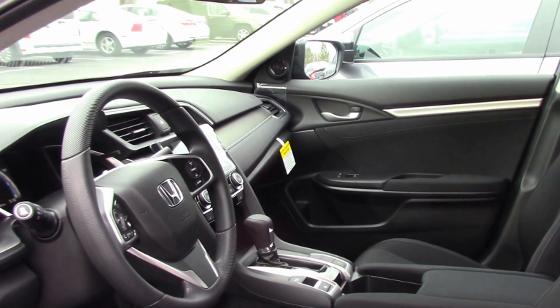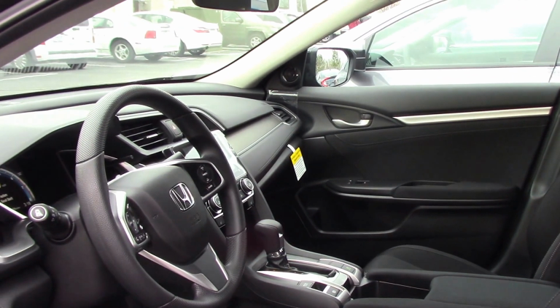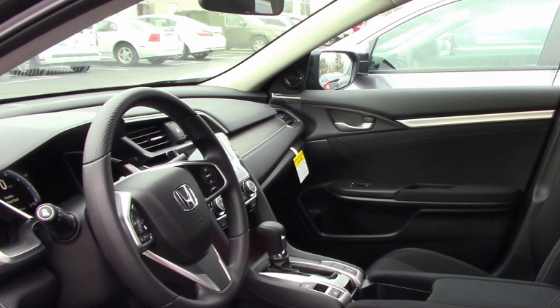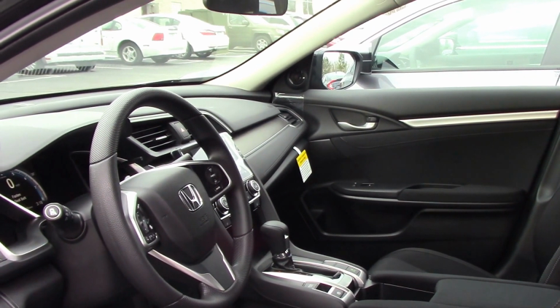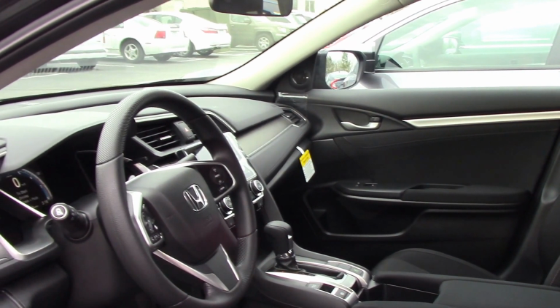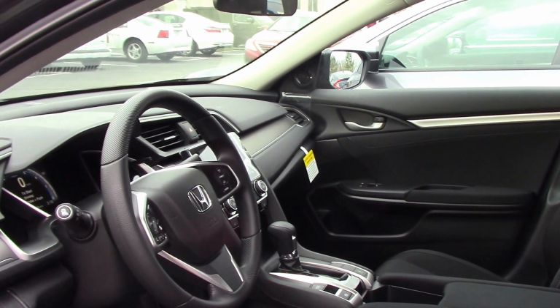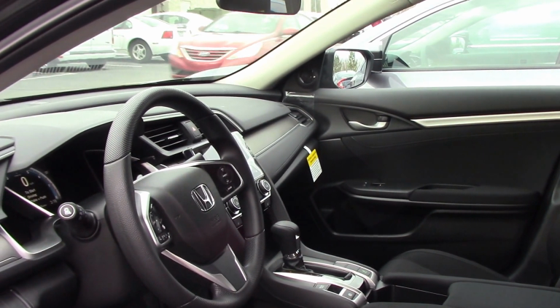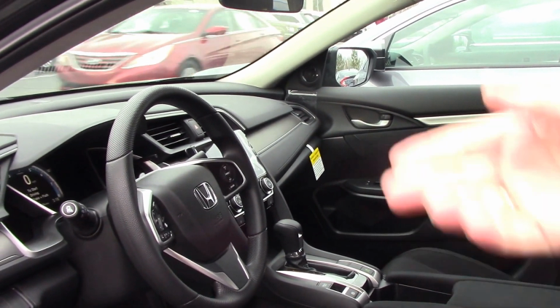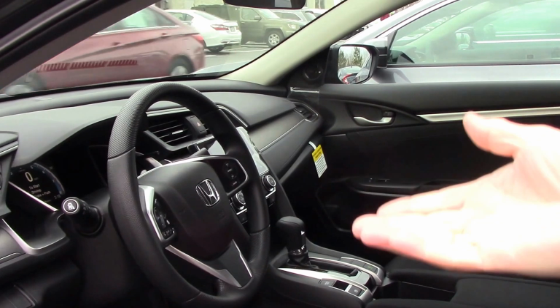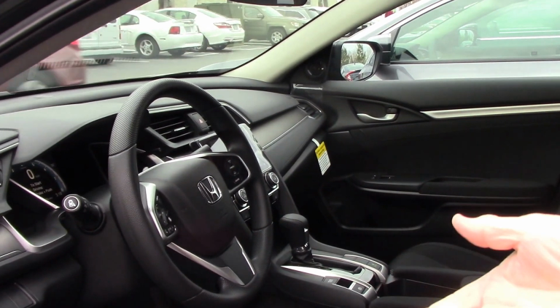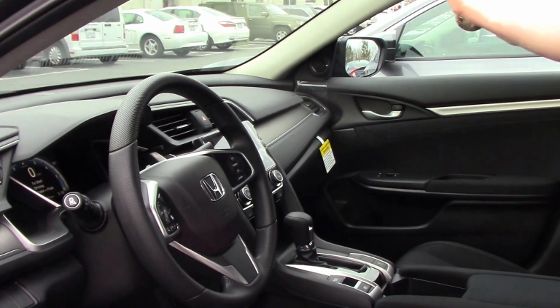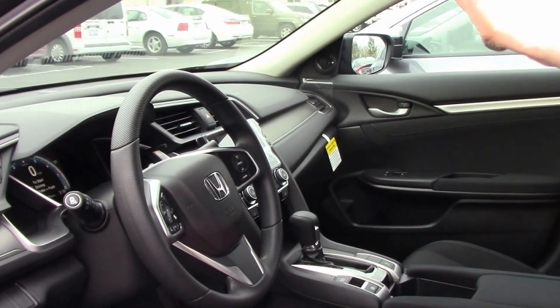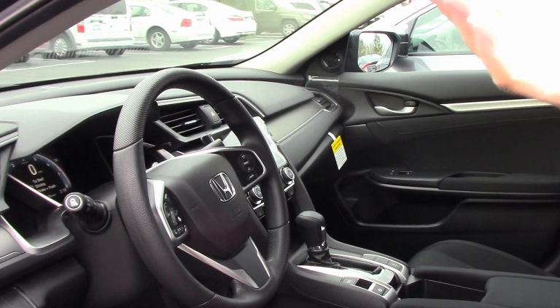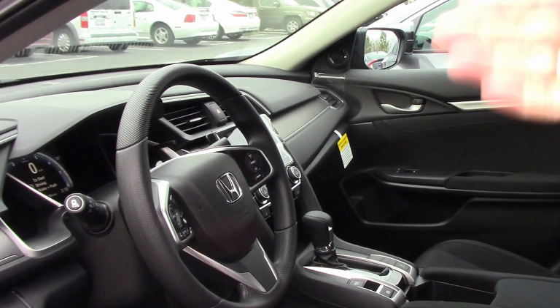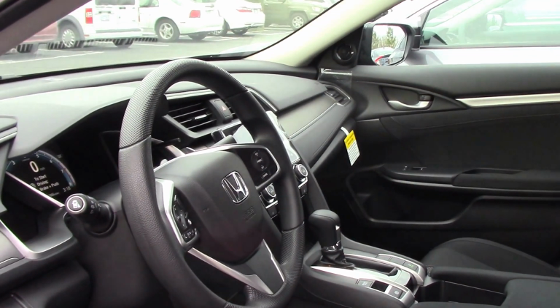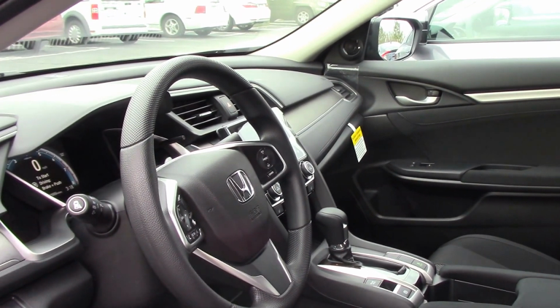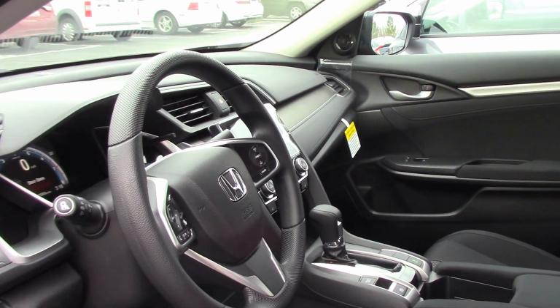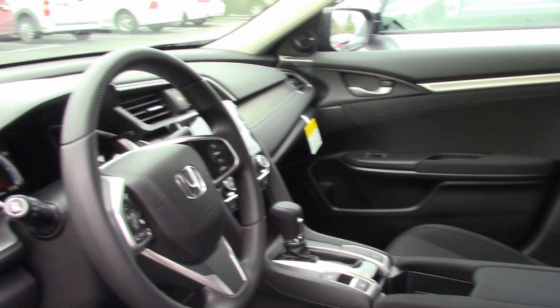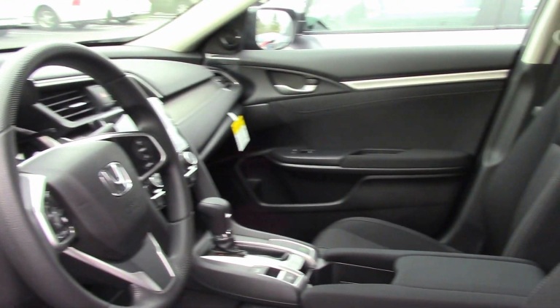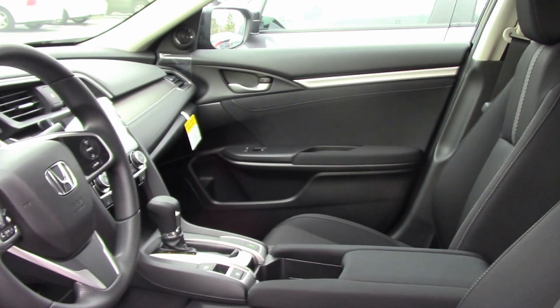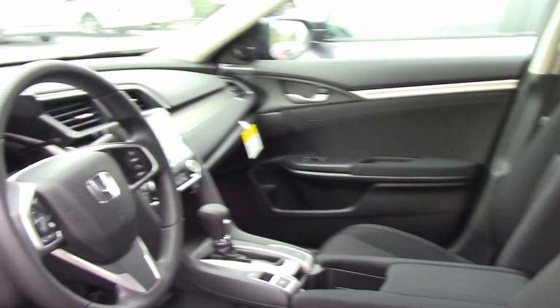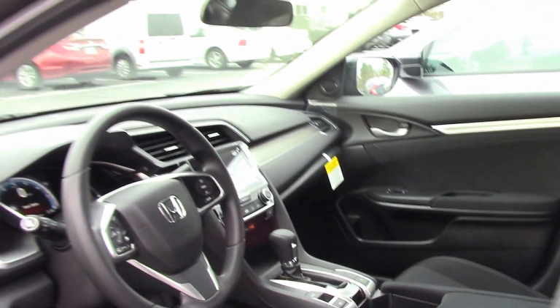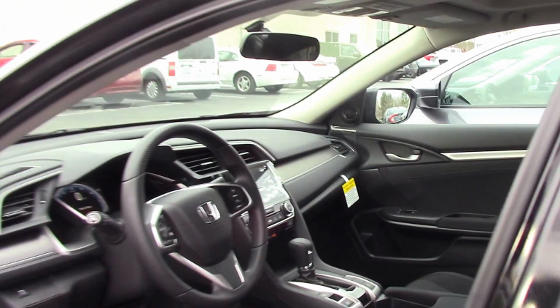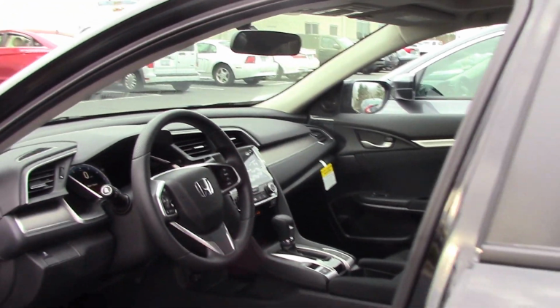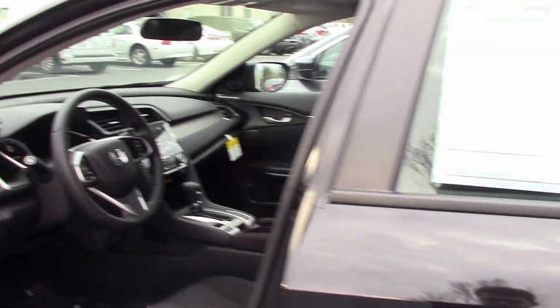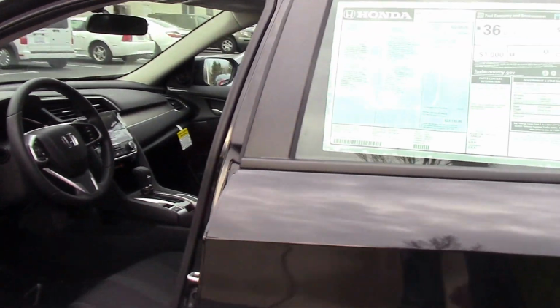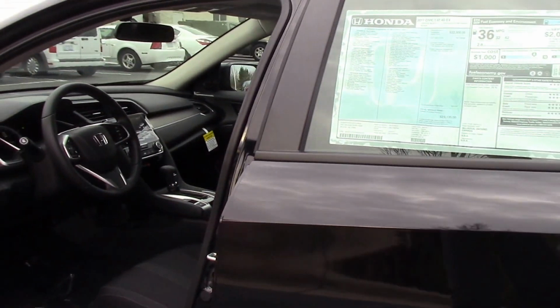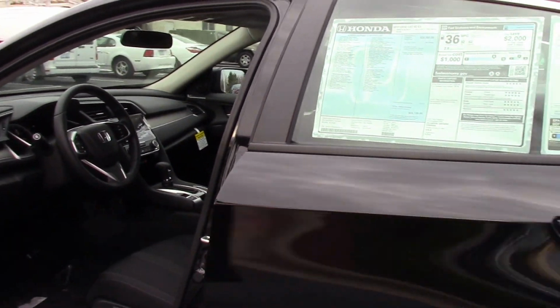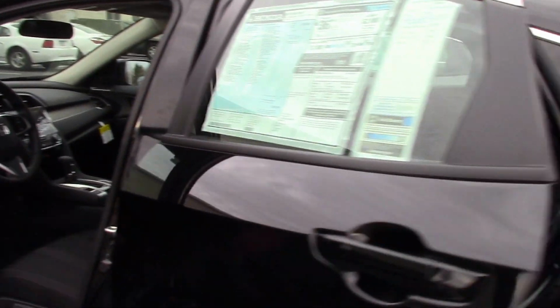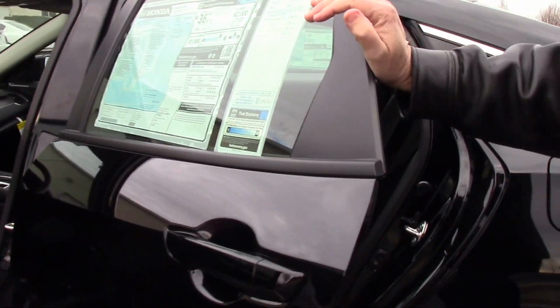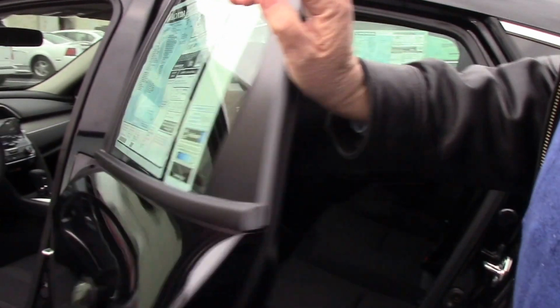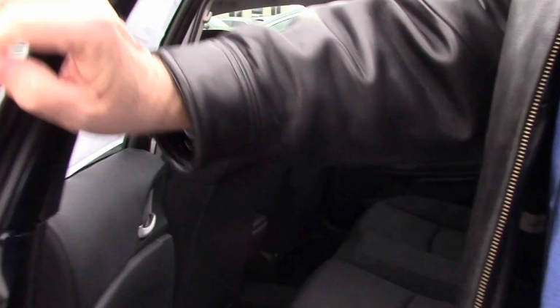It also has a camera on the right-hand side, so when you turn the right signal on it automatically eliminates your blind spot. Very comfortable for five people, and it's black-on-black.